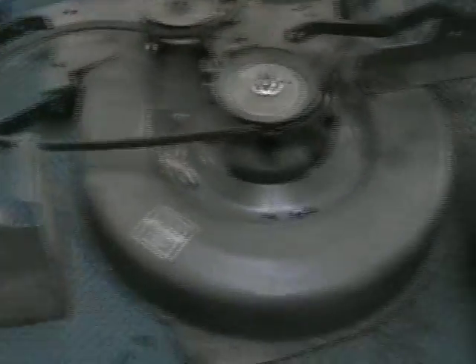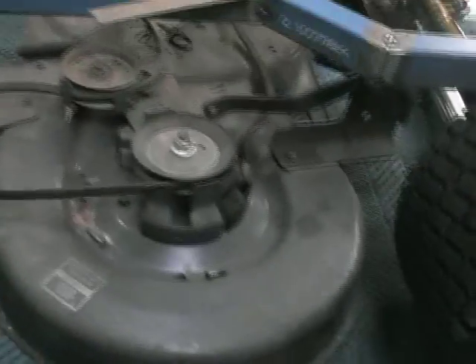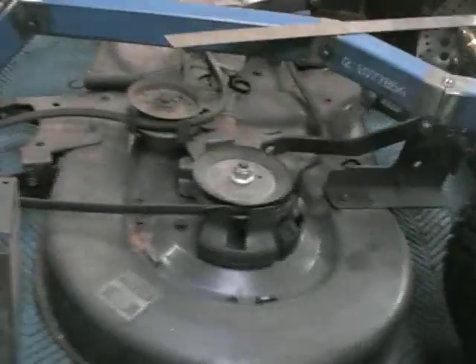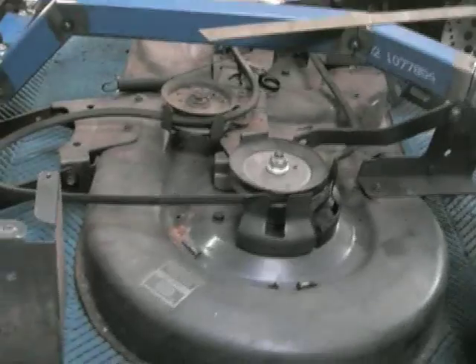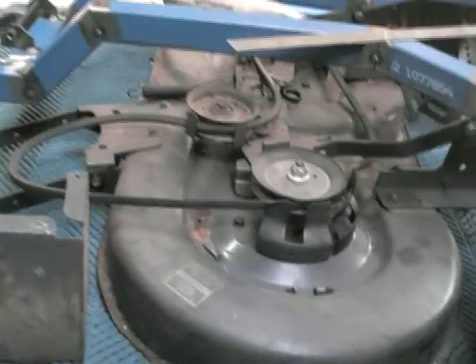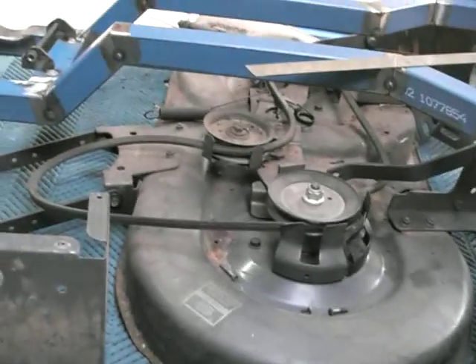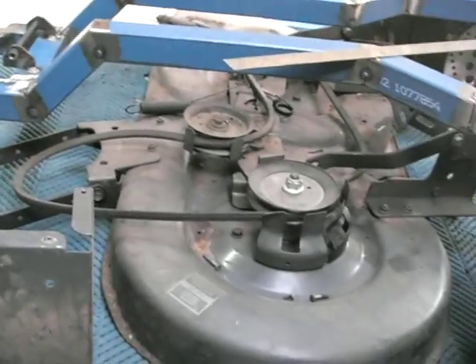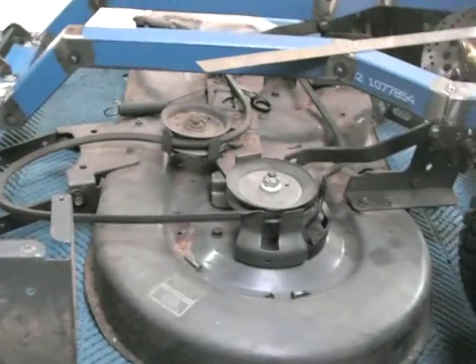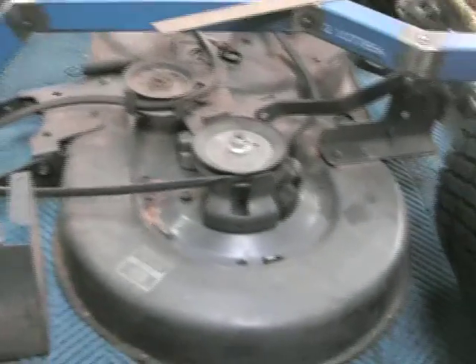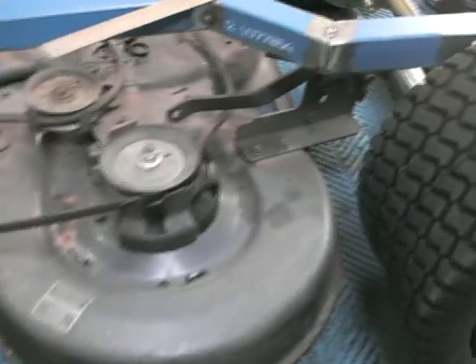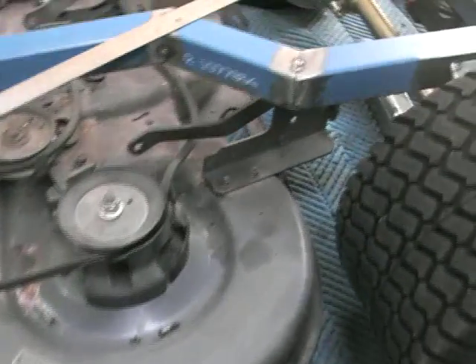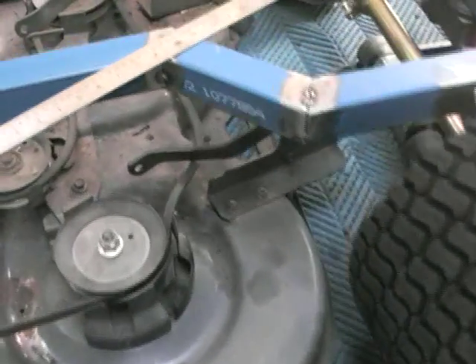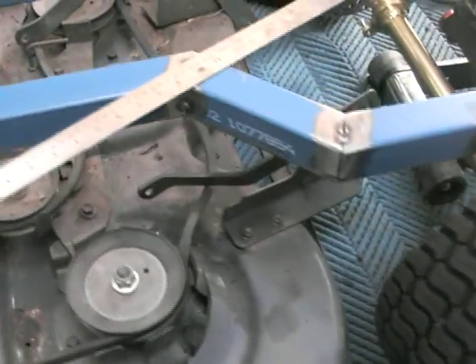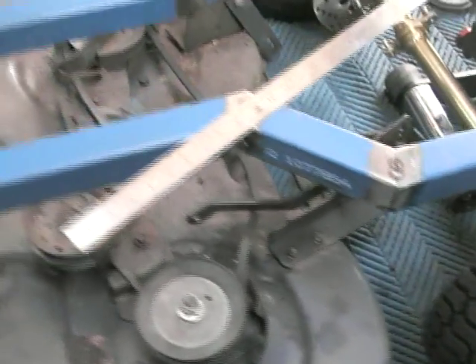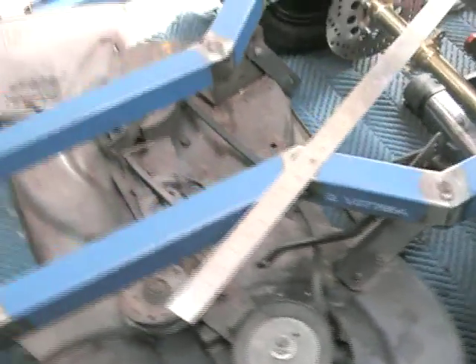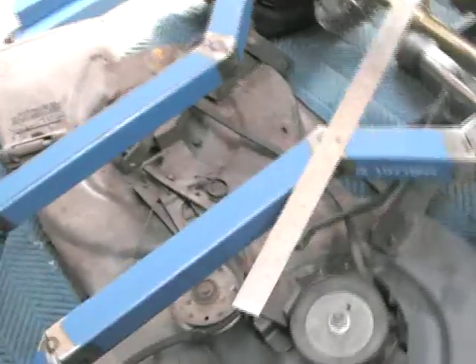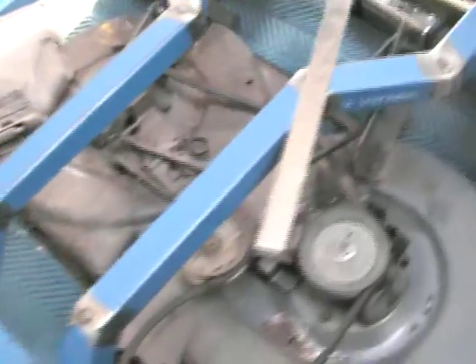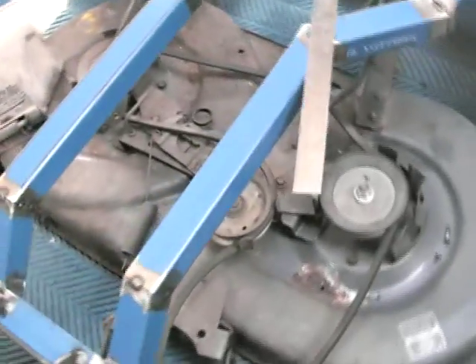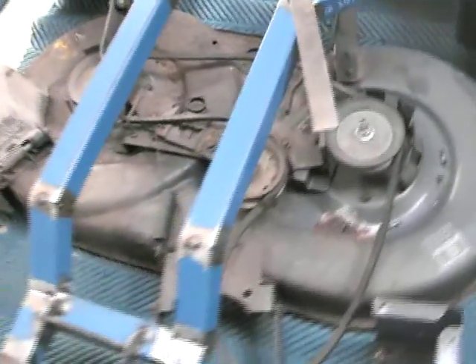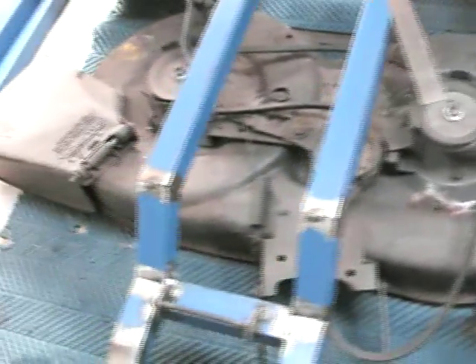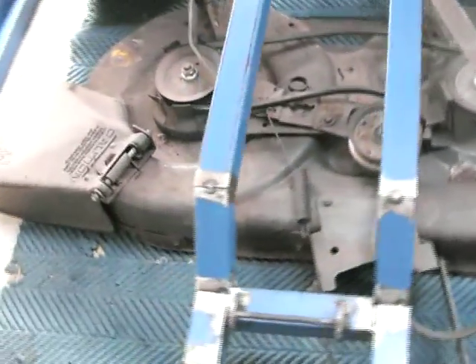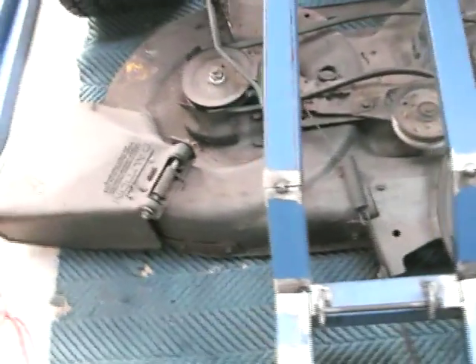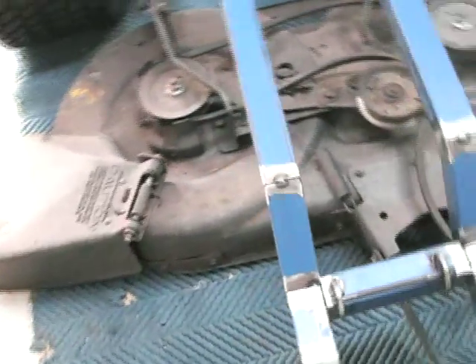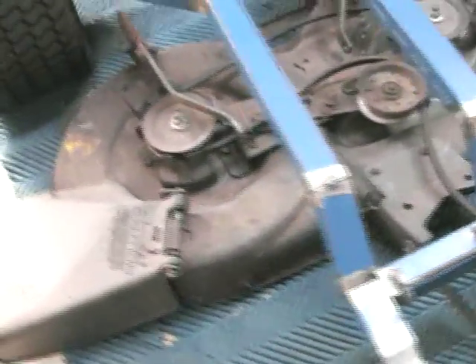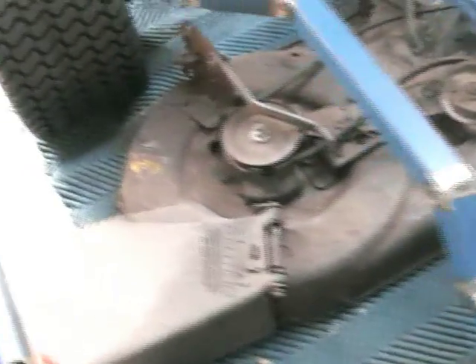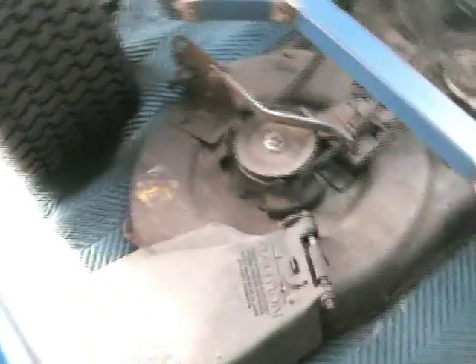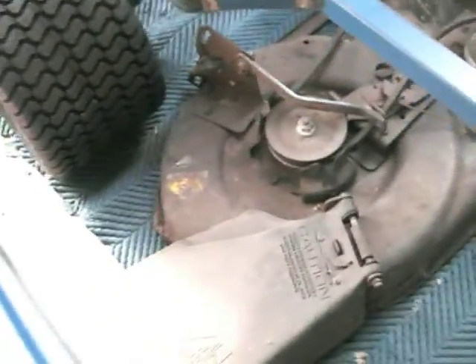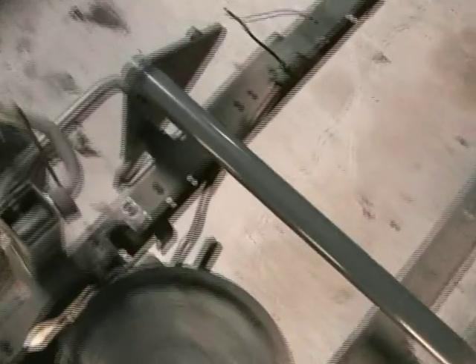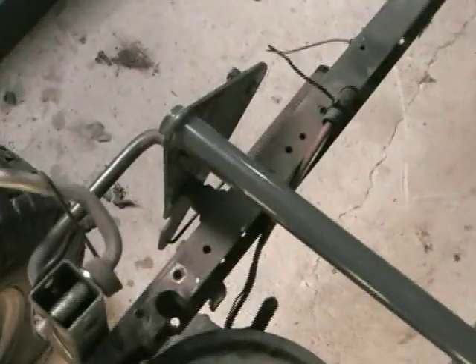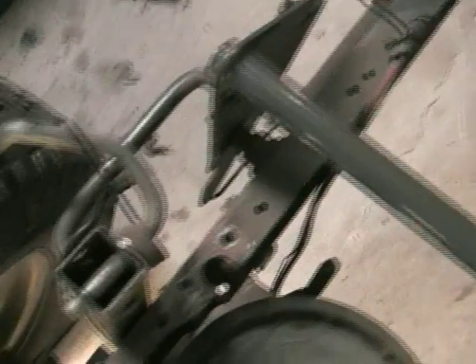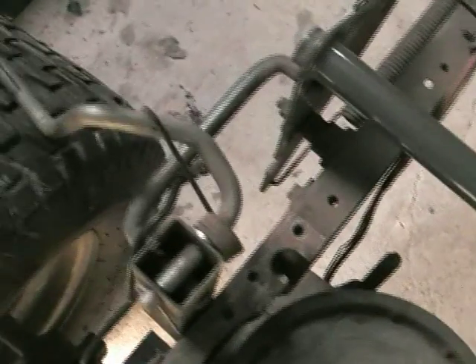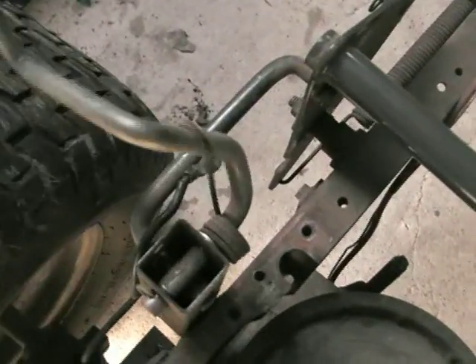My frame is wider so I need to modify the mounting brackets, and that shouldn't be too much of a drama, but I'll have to make some mods to that cutter to actually get it to fit. The pulley arrangement I'll have to work out later.